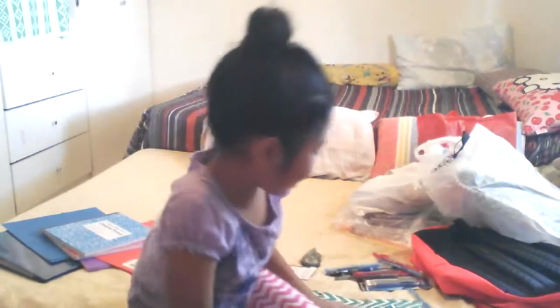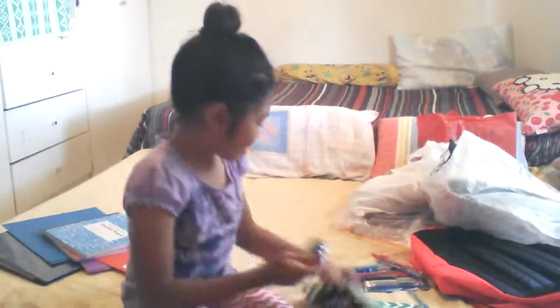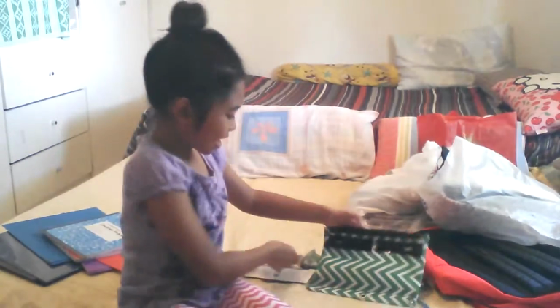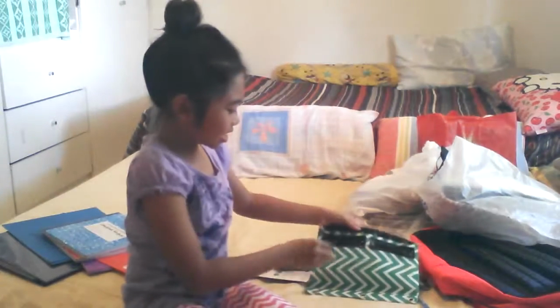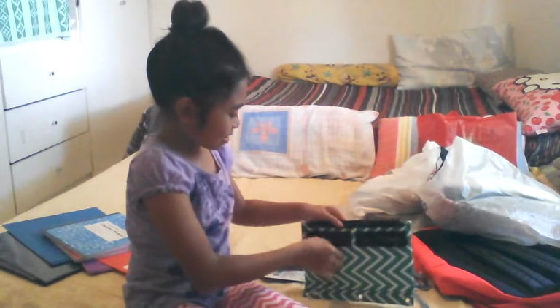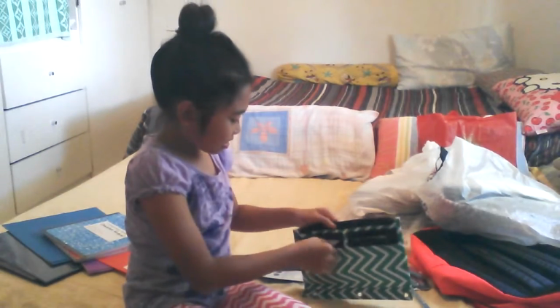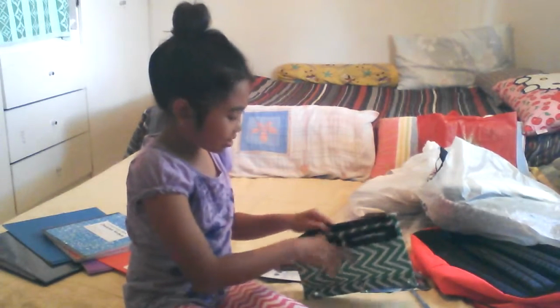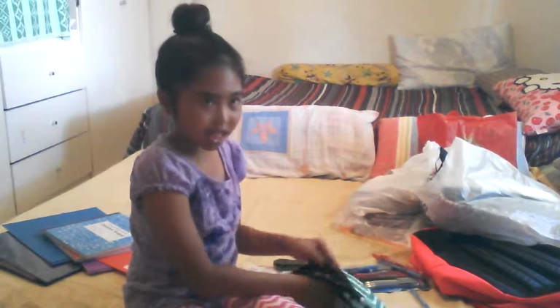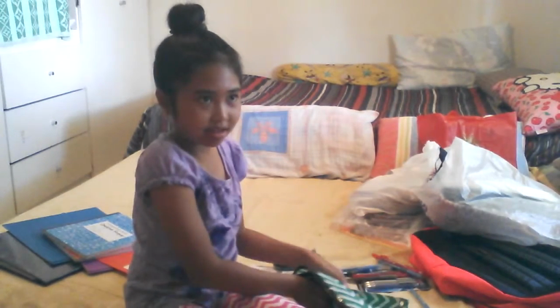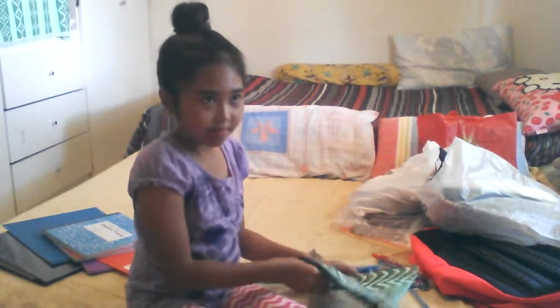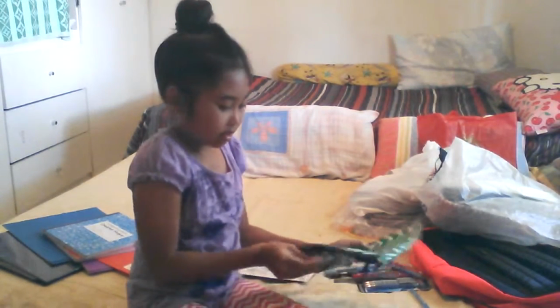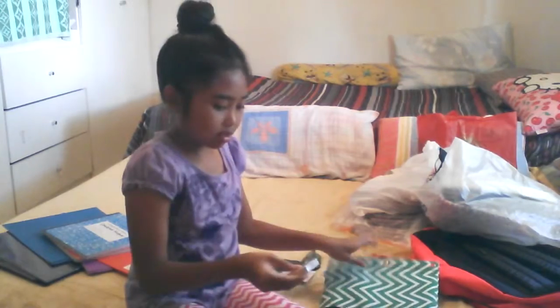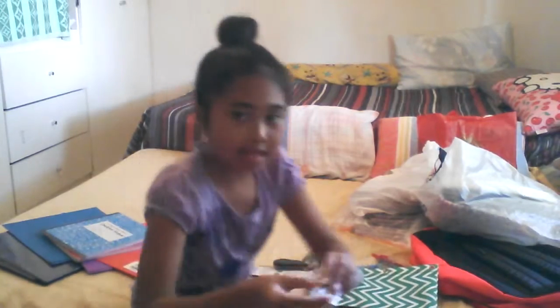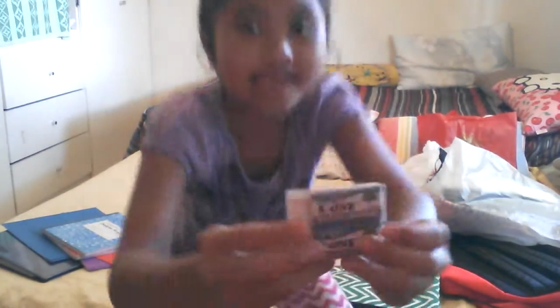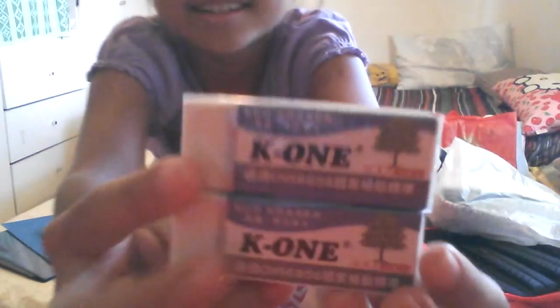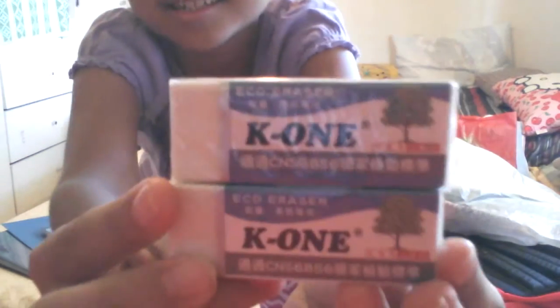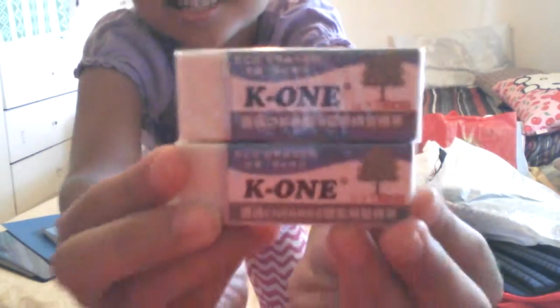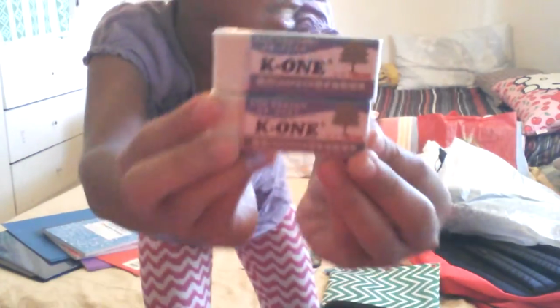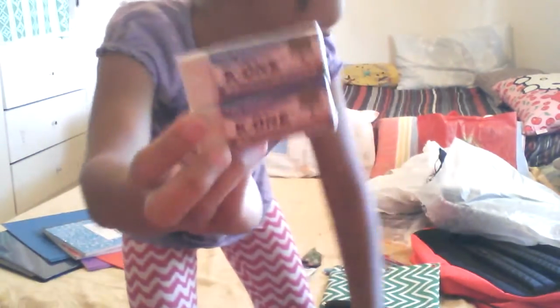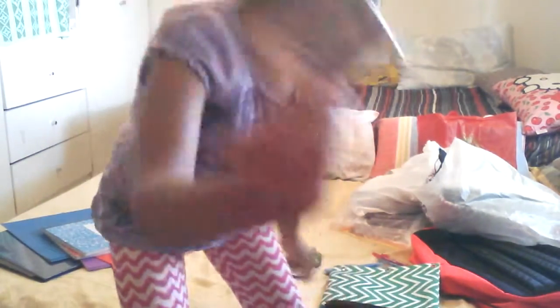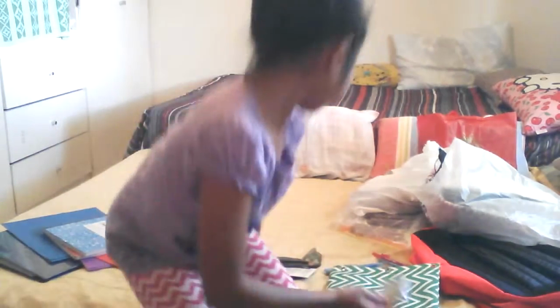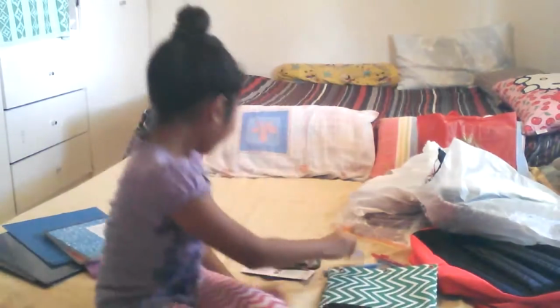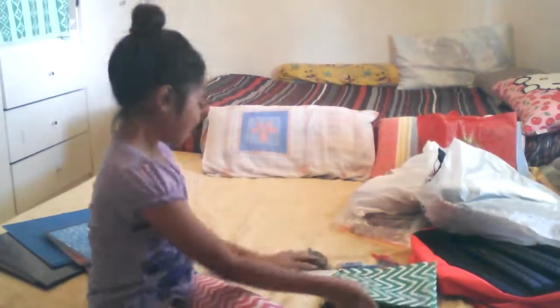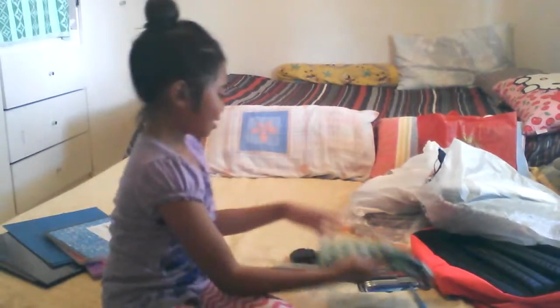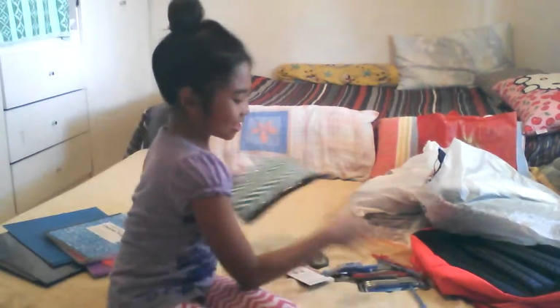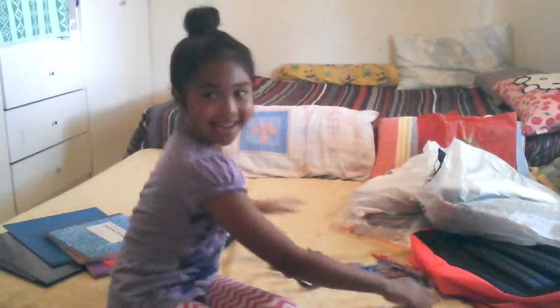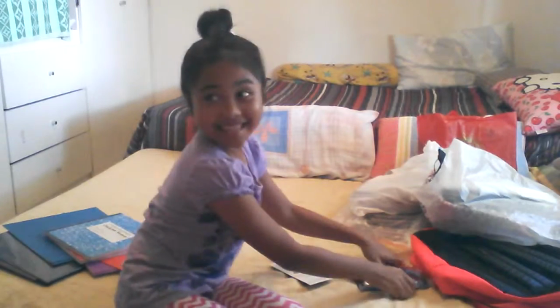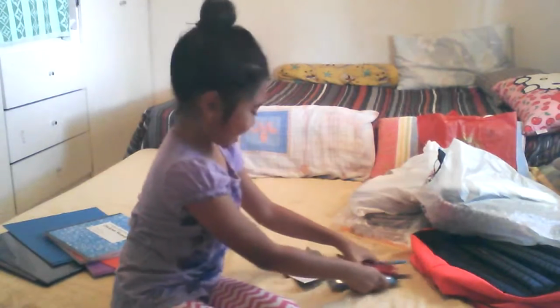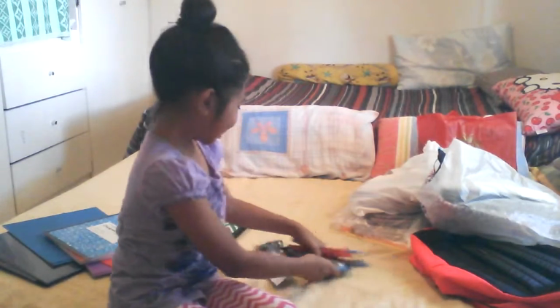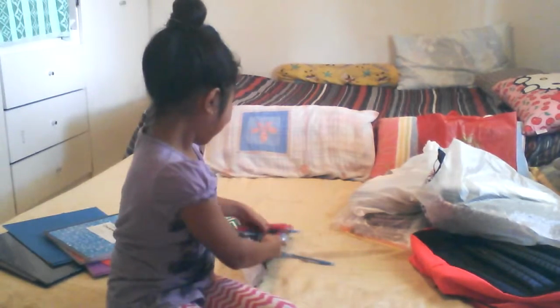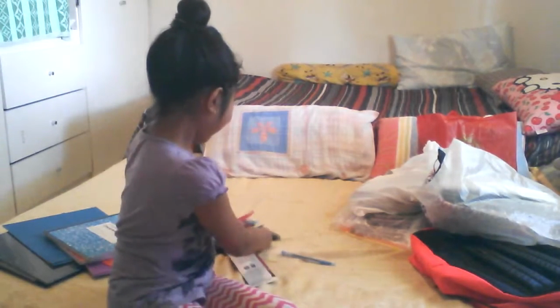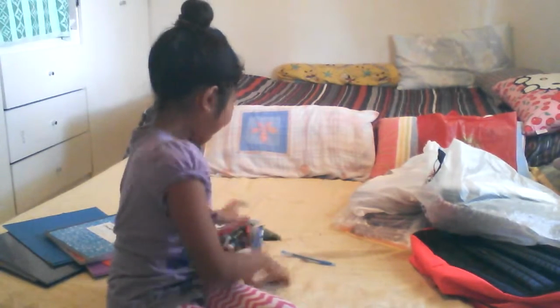She also has erasers — these K1 erasers. So those are all the things that she has in her pencil case.